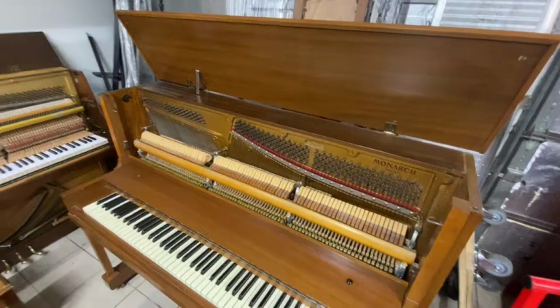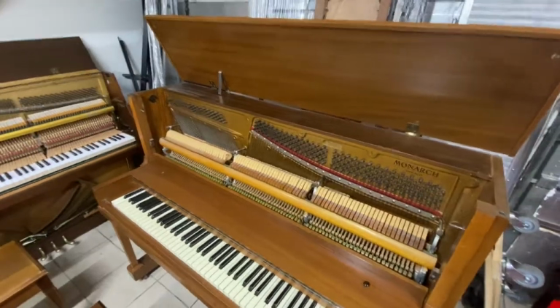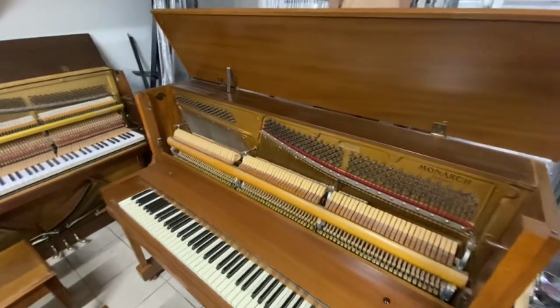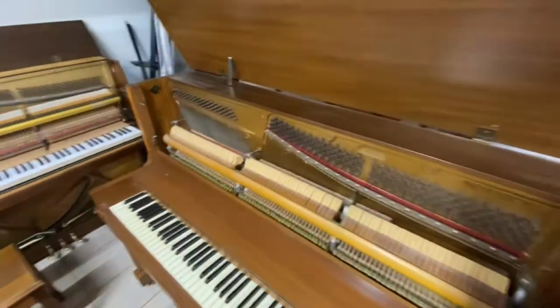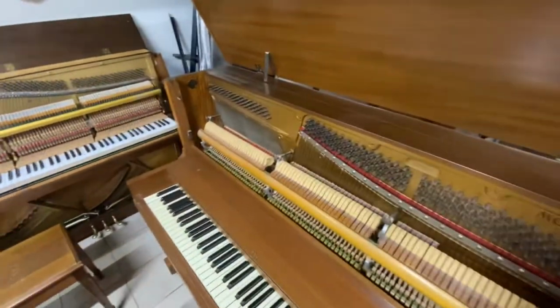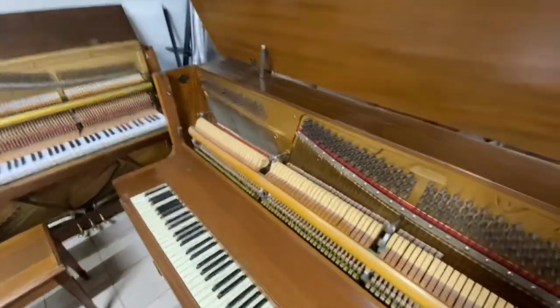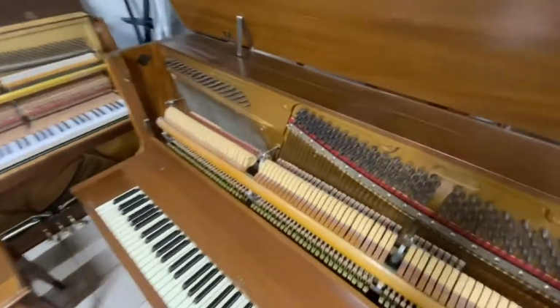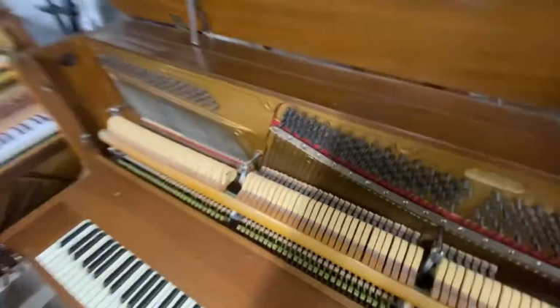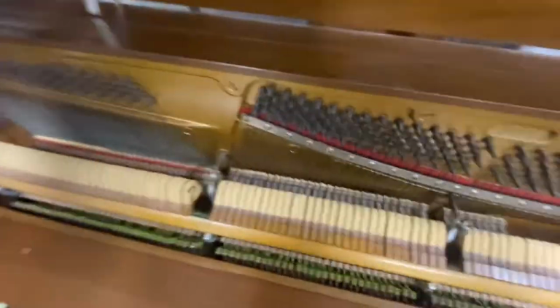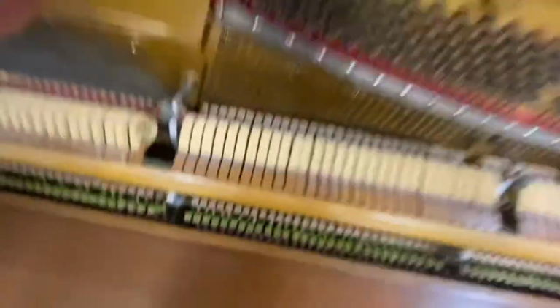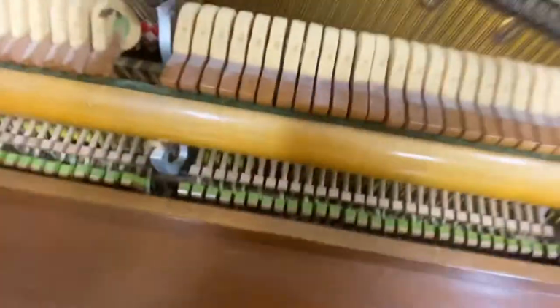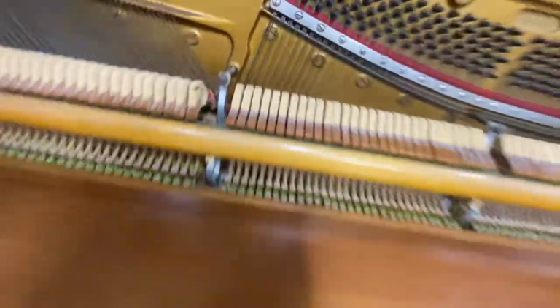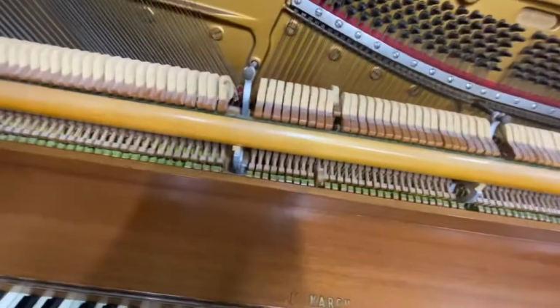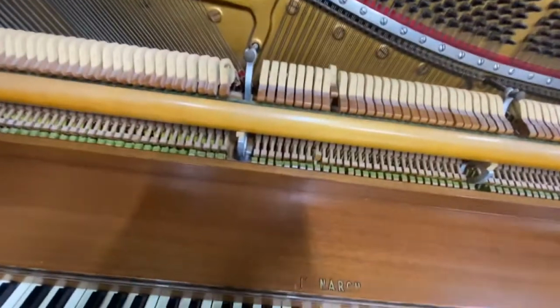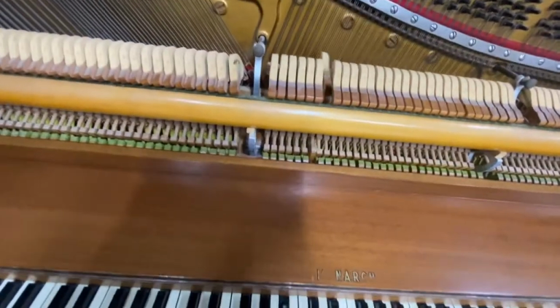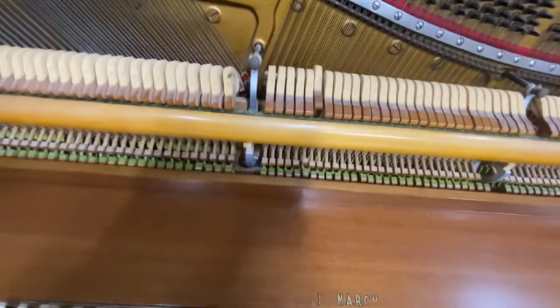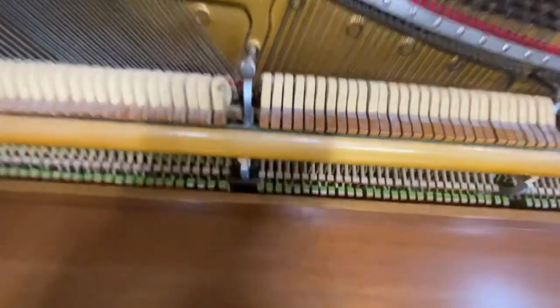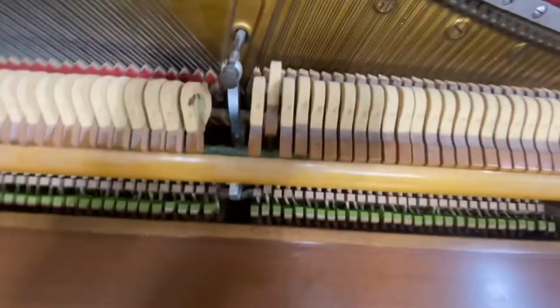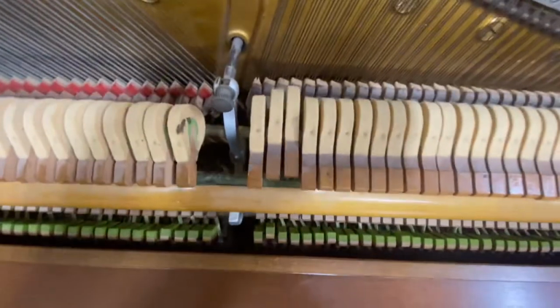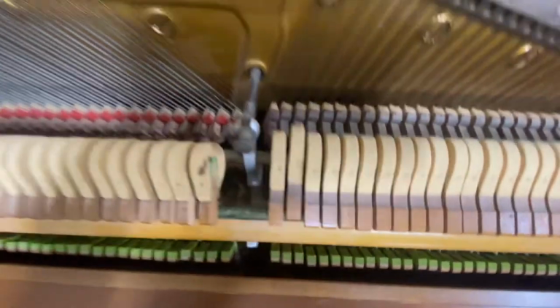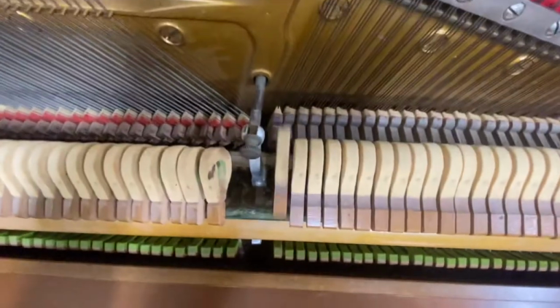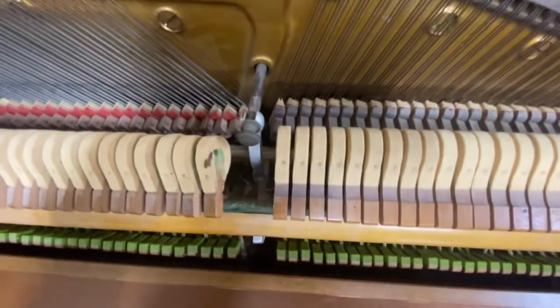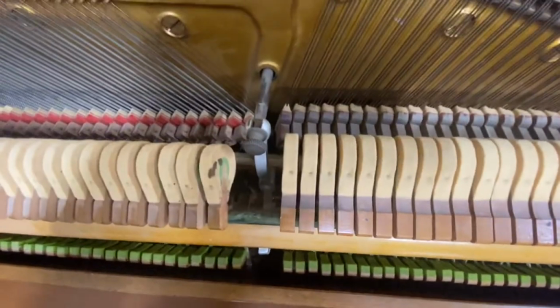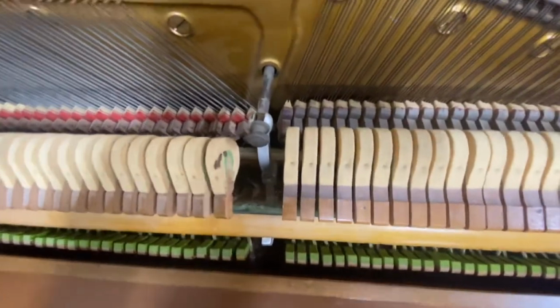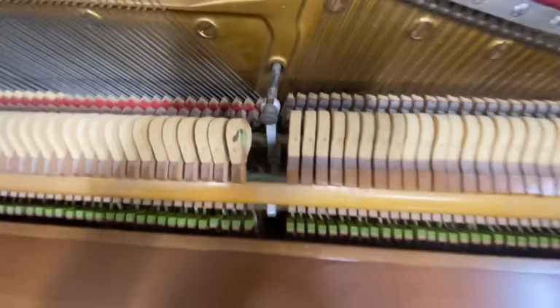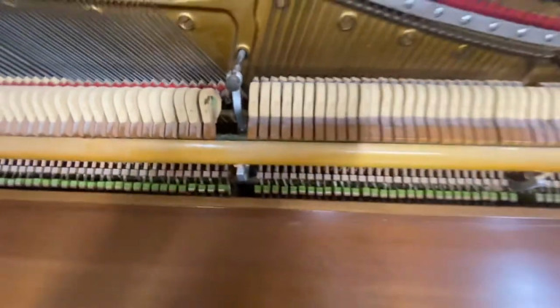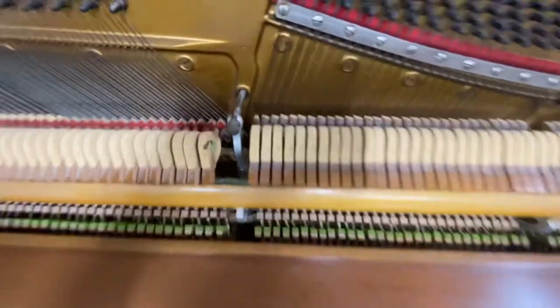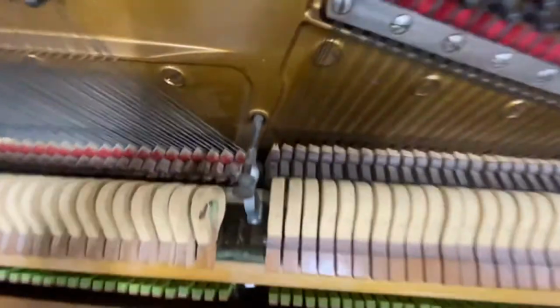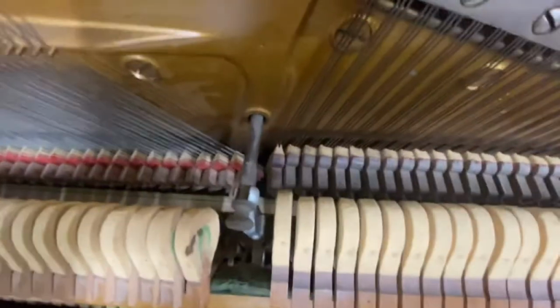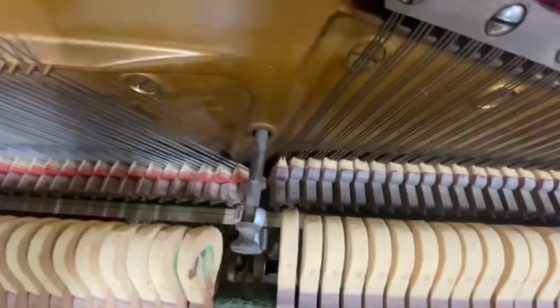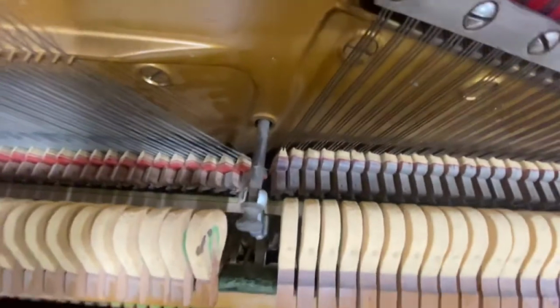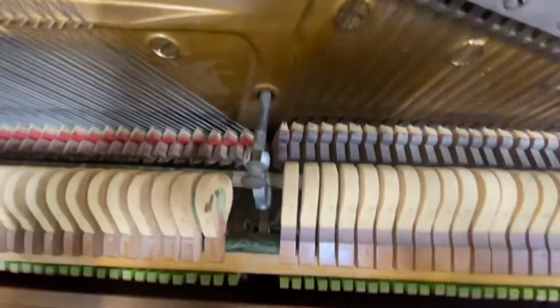Hi there. So here's a typical issue on a piano. There's a Monarch here. So the damping is not great, but this one particularly is pretty bad.